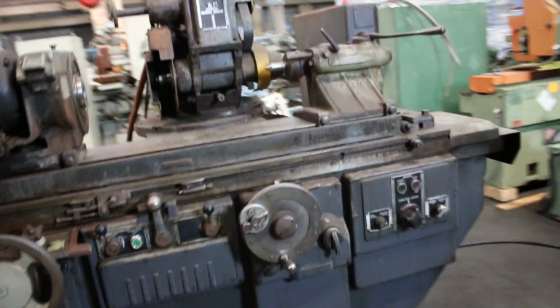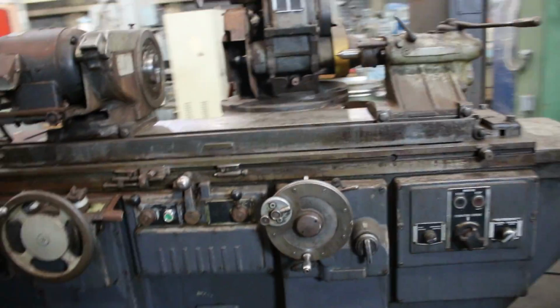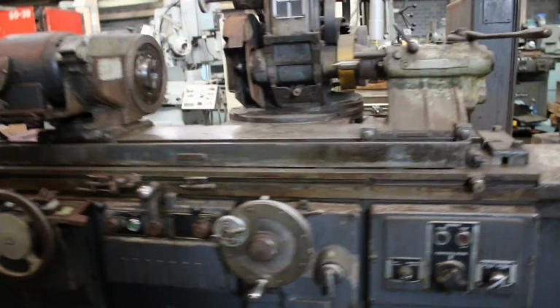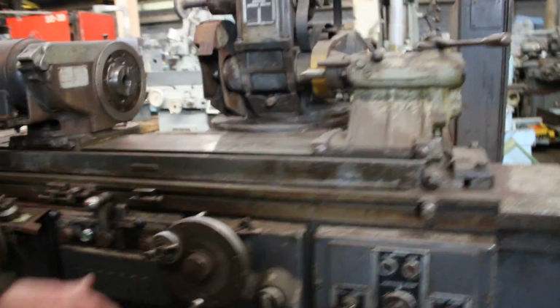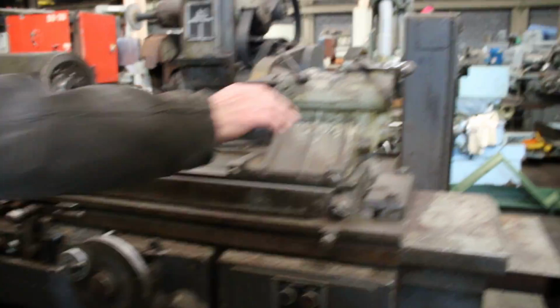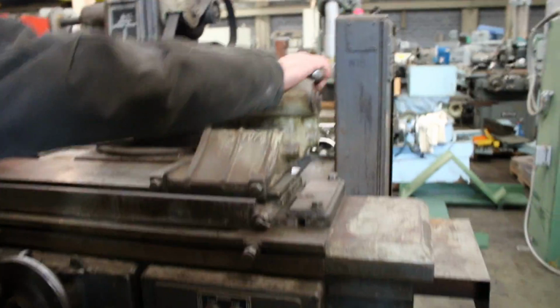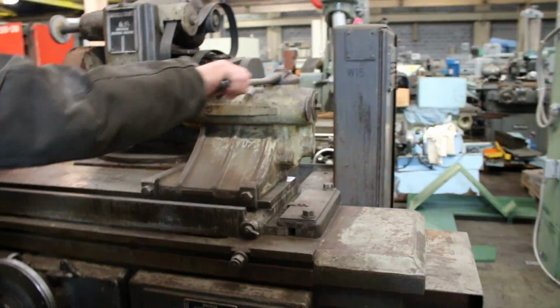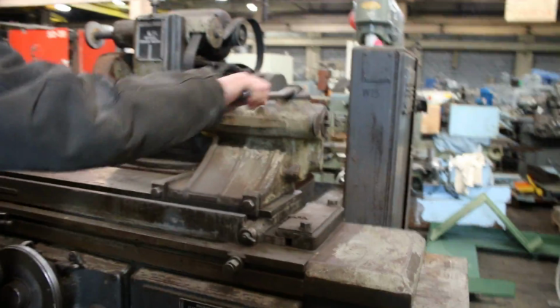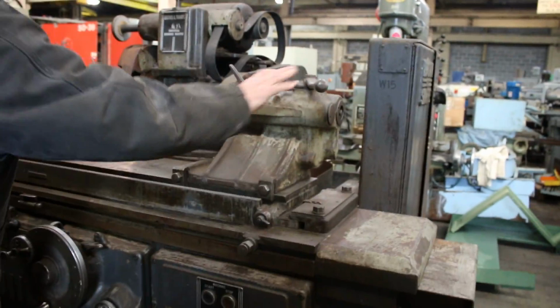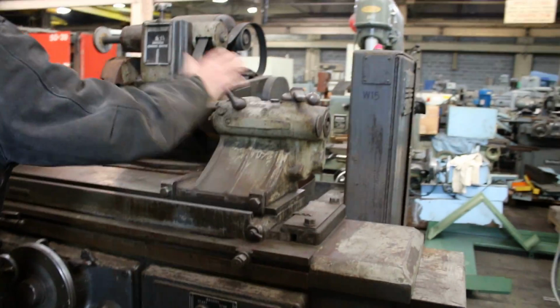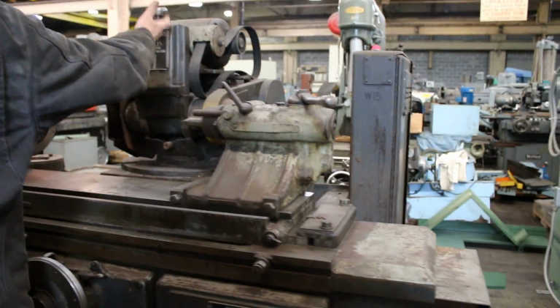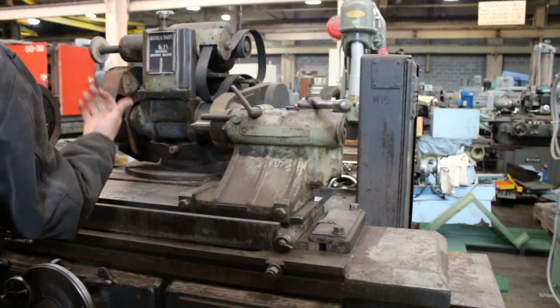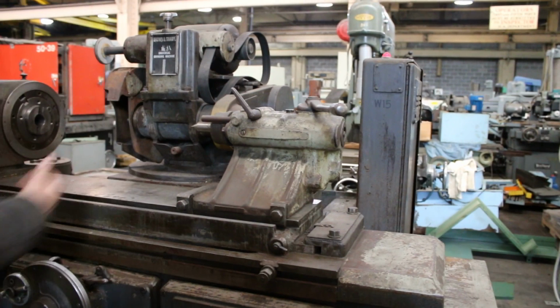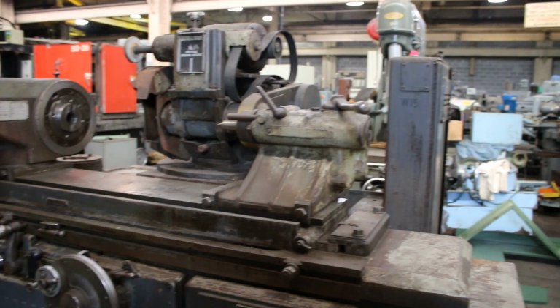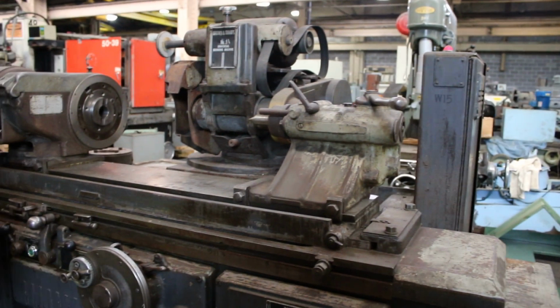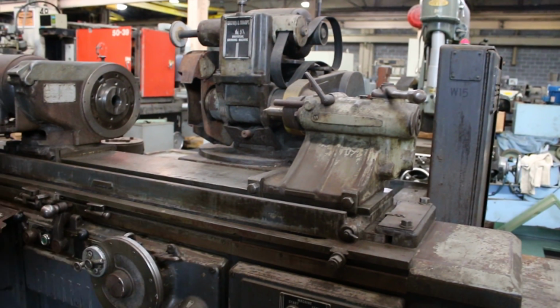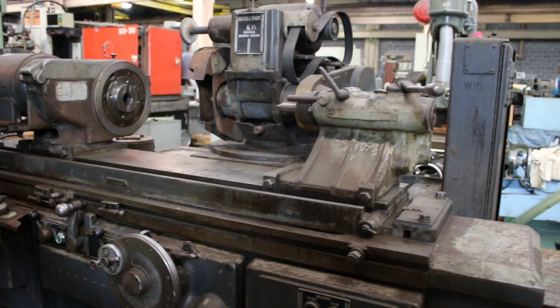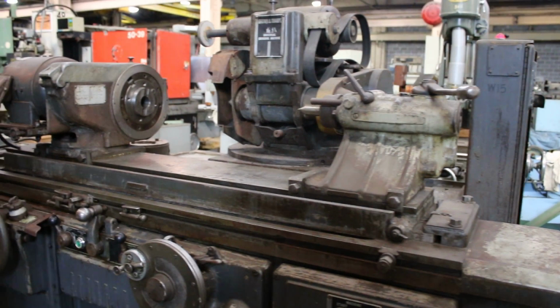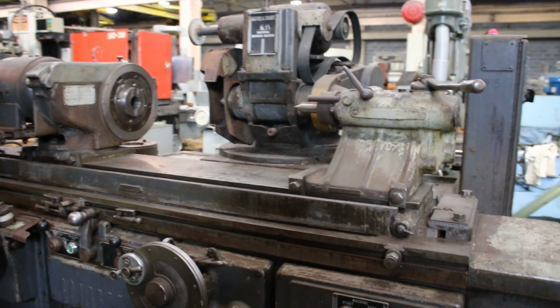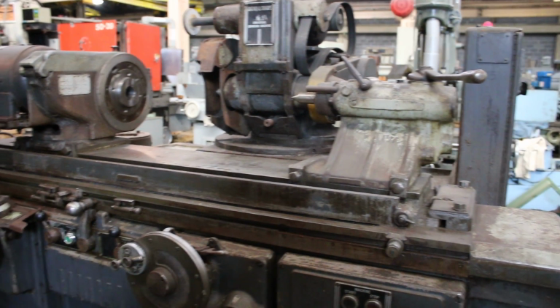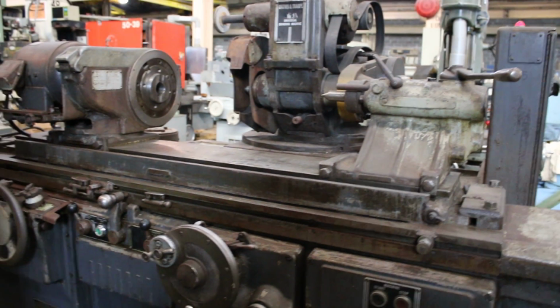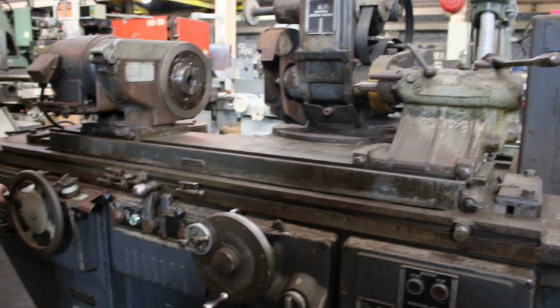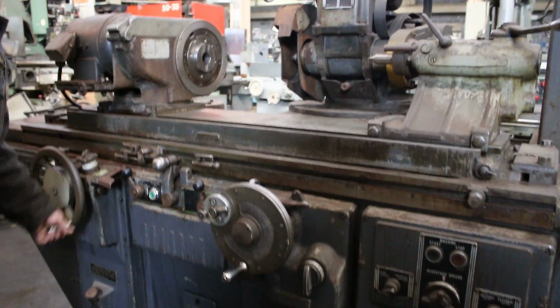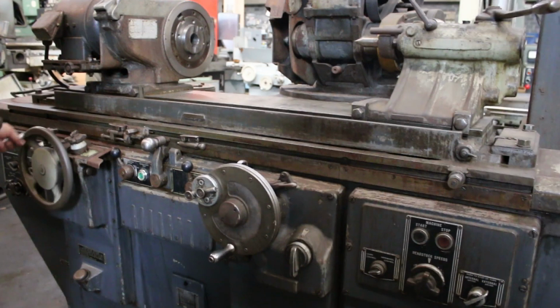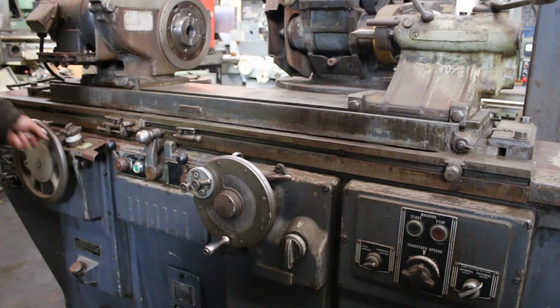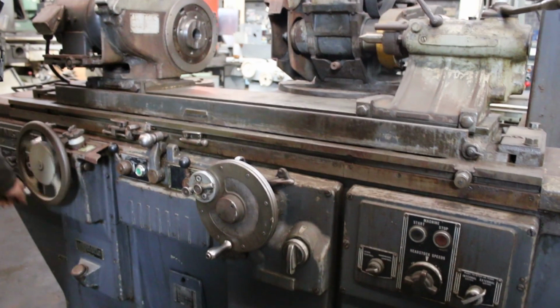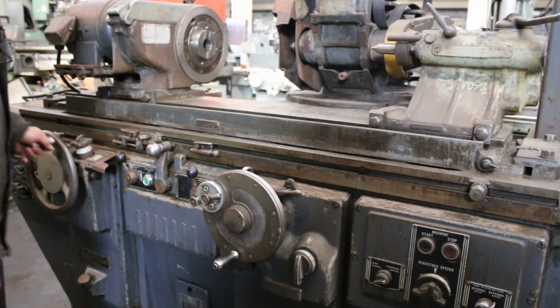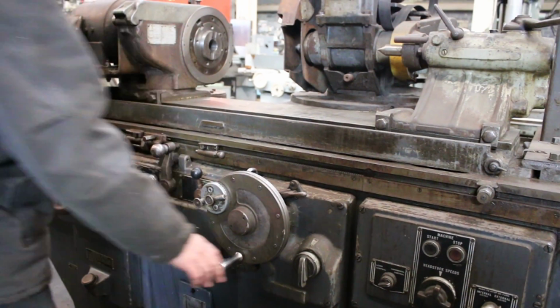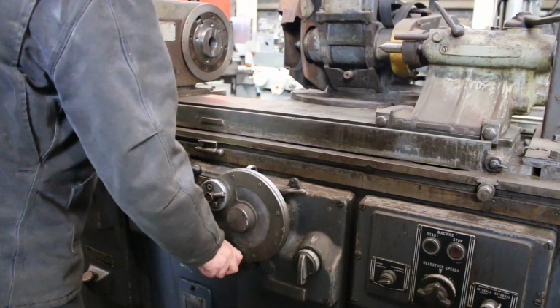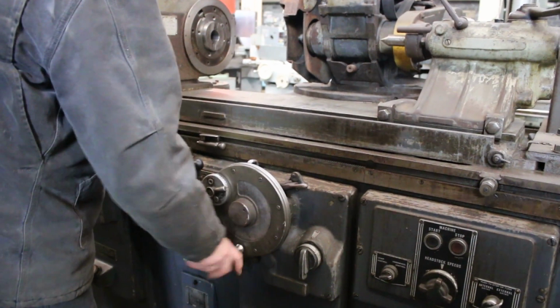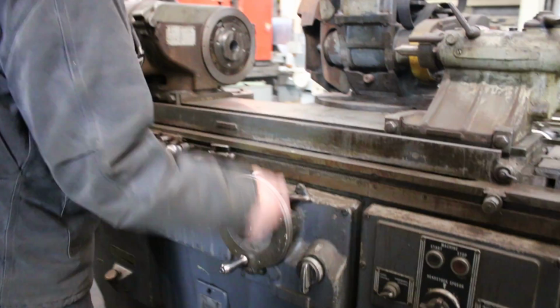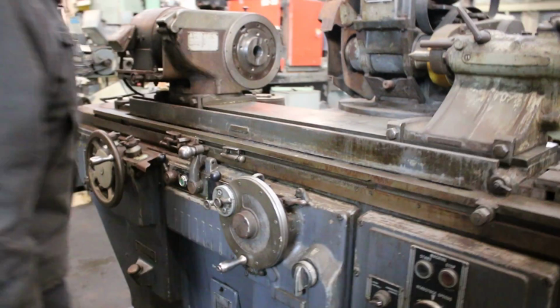You have your tailstock mounted here. Generally you would take the tailstock off, but you would fold this down so that you could reciprocate your table. You have a longitudinal hand wheel as well as an in-feed hand wheel.